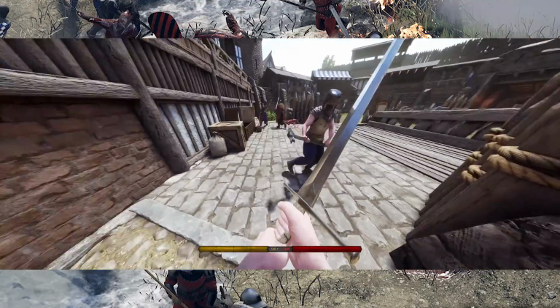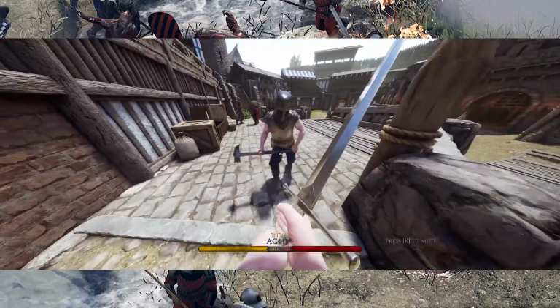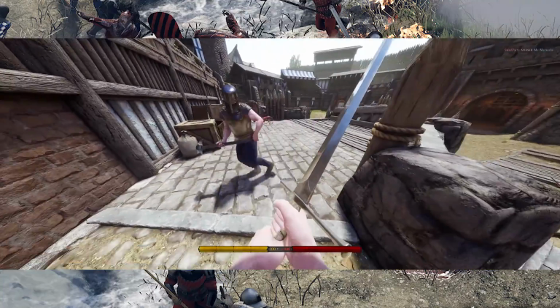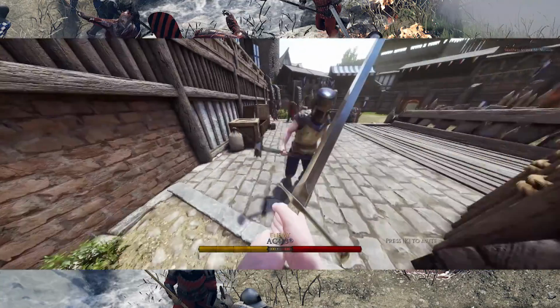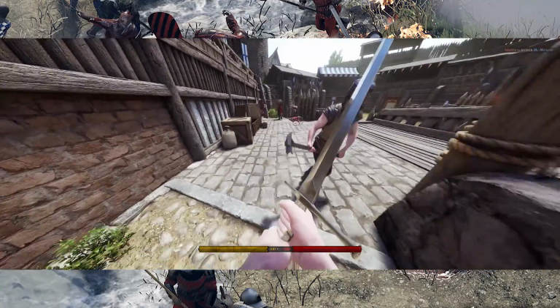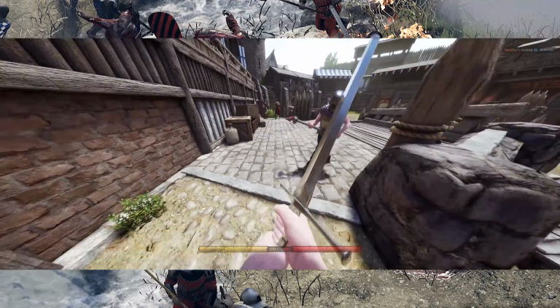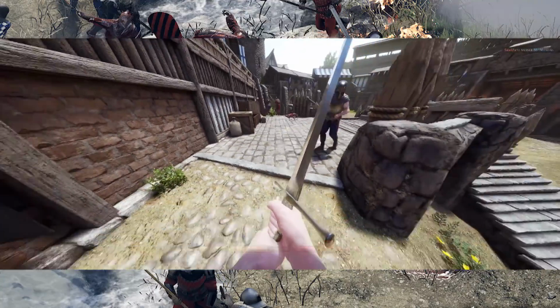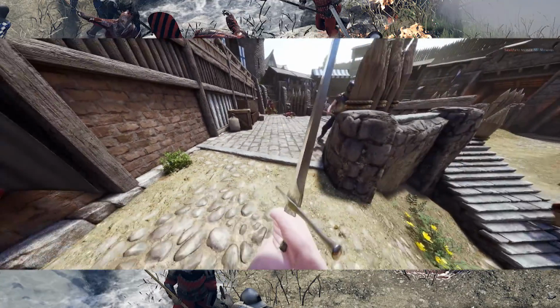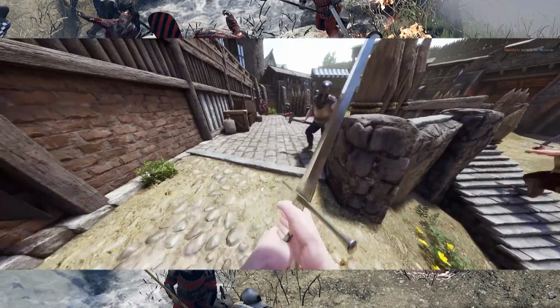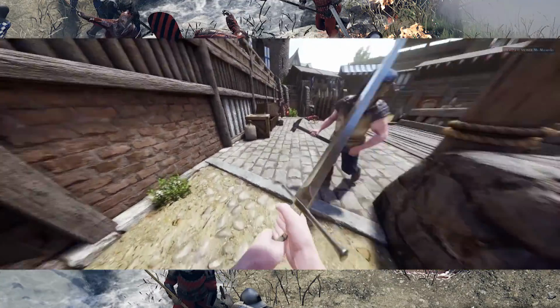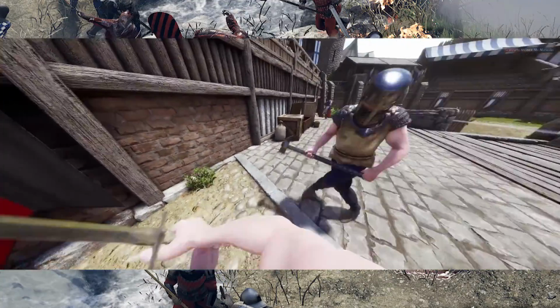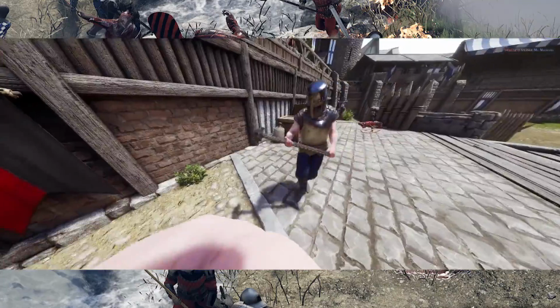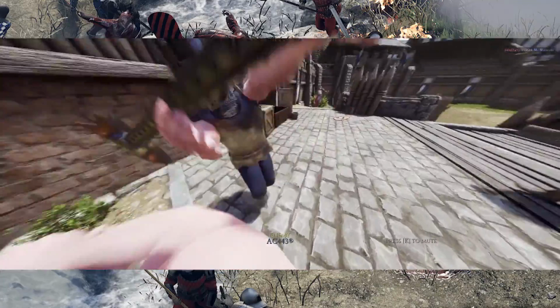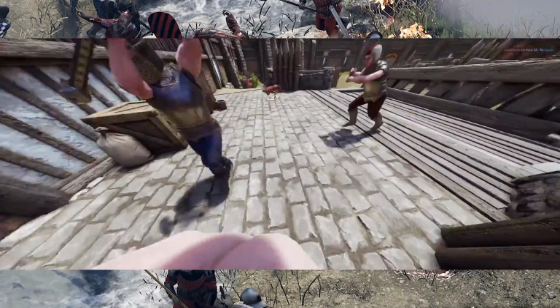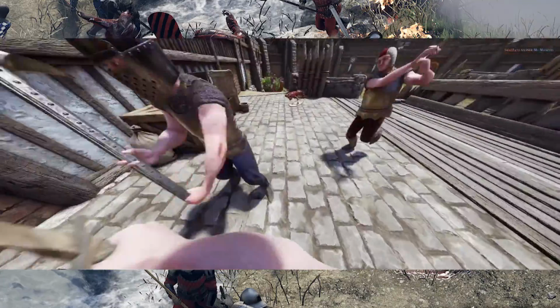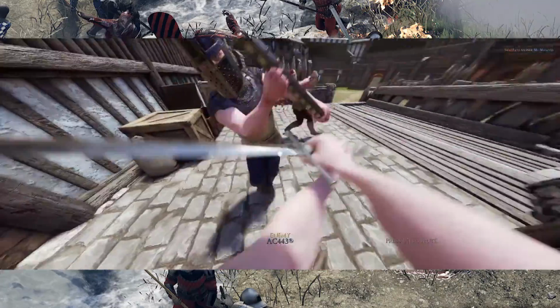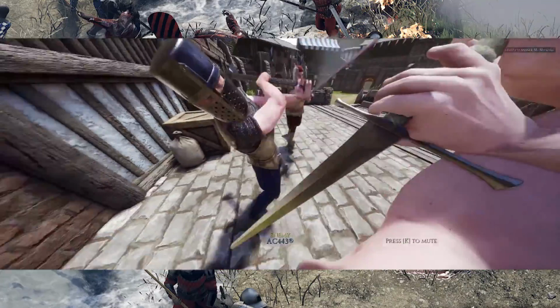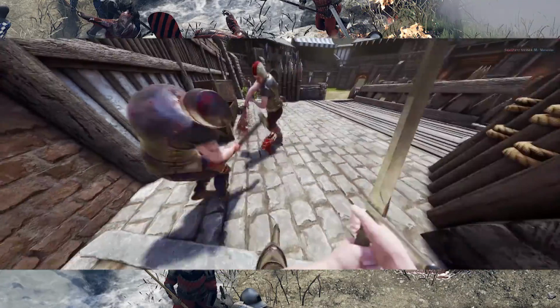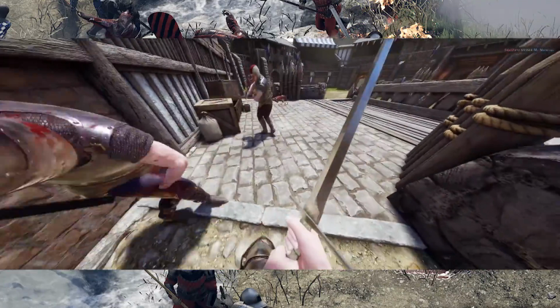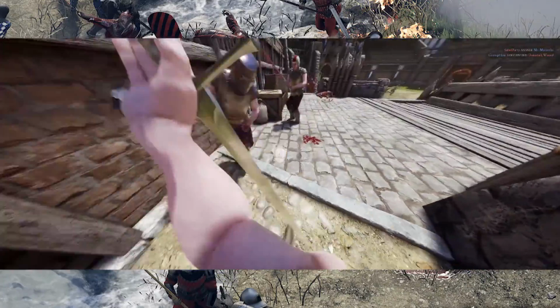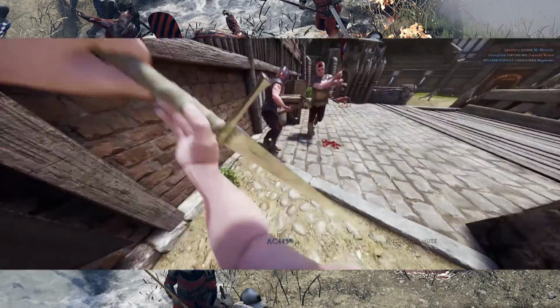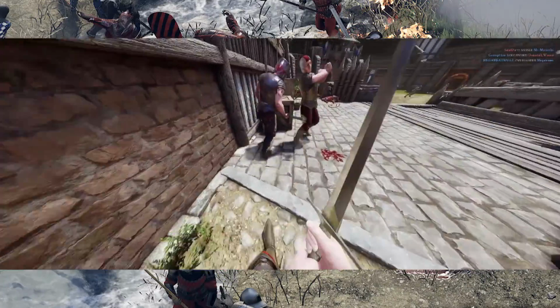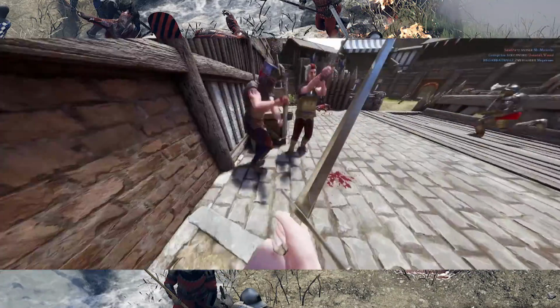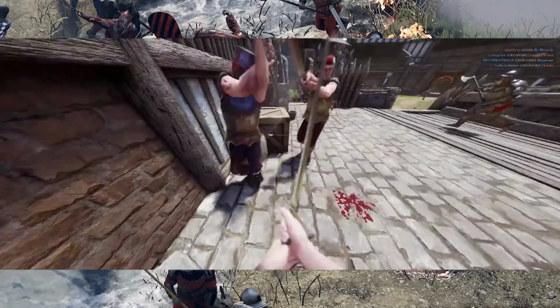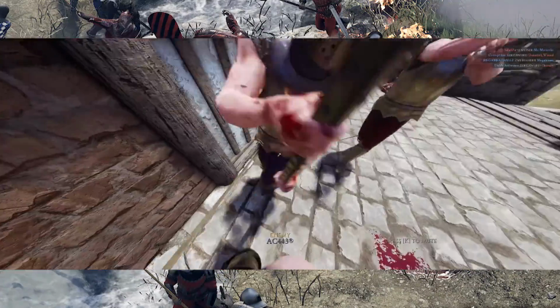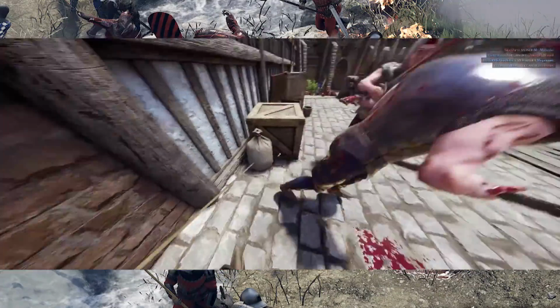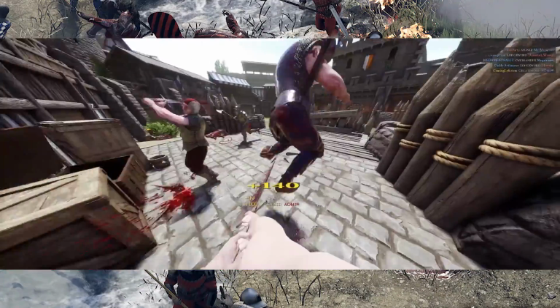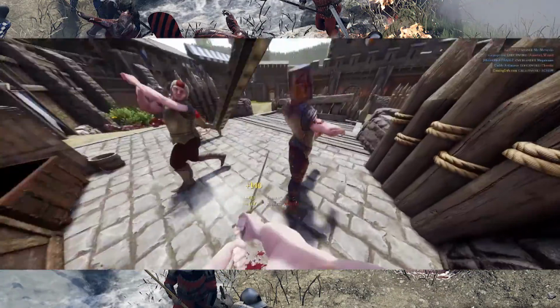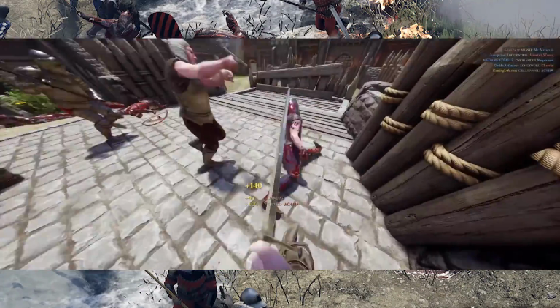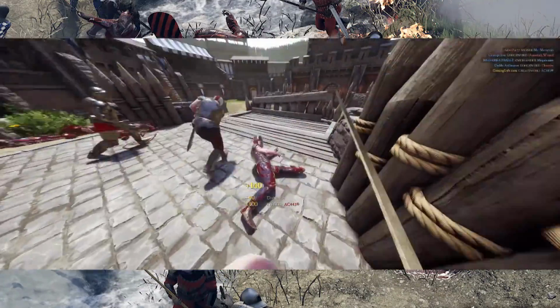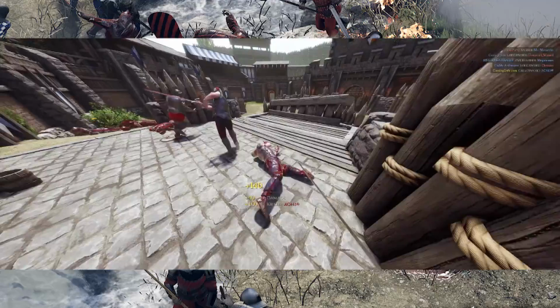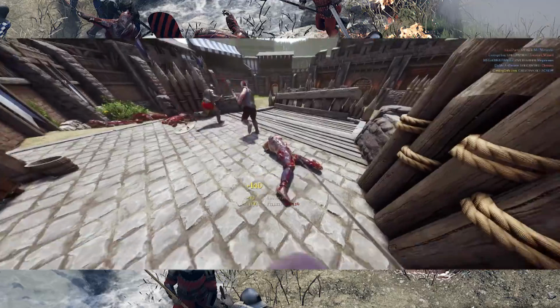You're more than welcome to employ our strategy. We run around the field flailing our two-hander, trying to hit people in the back while they're fighting someone else. No skill required.